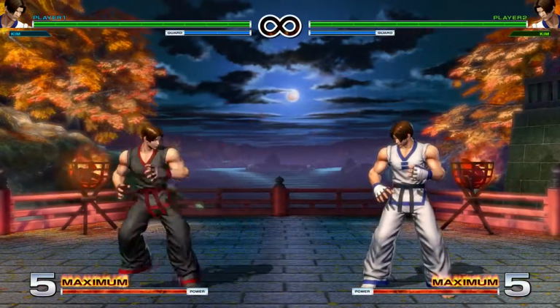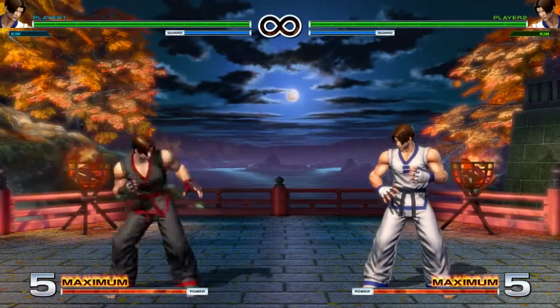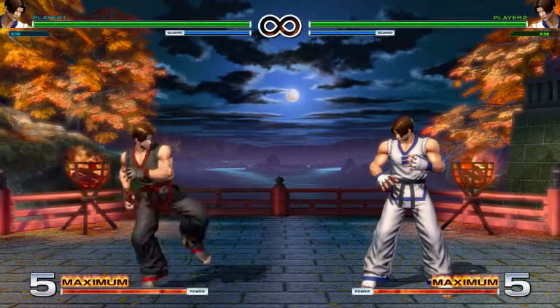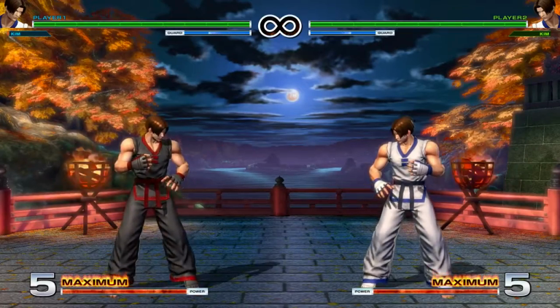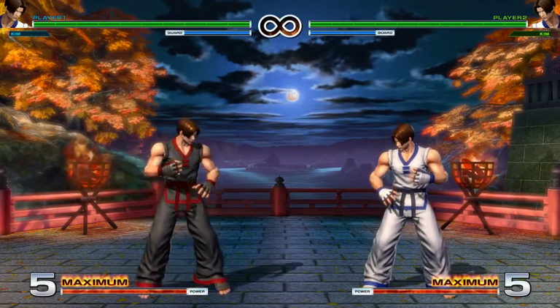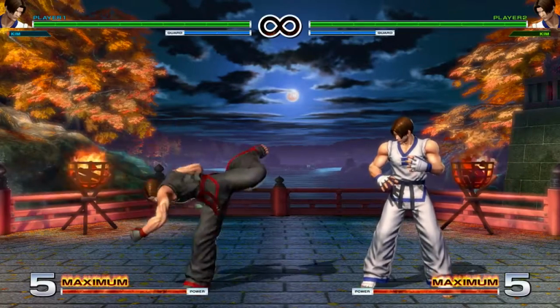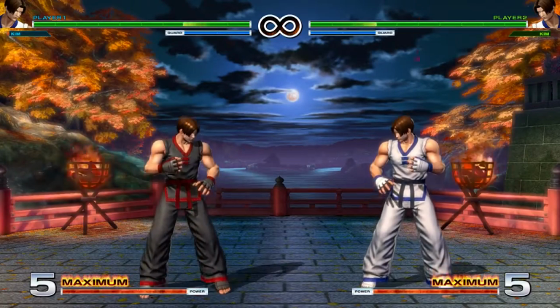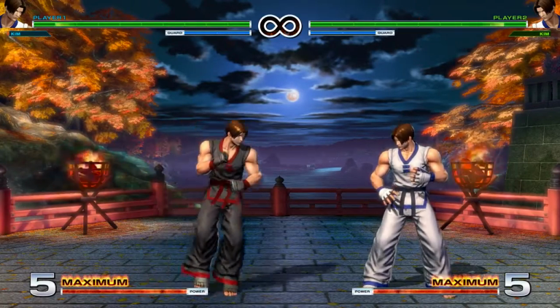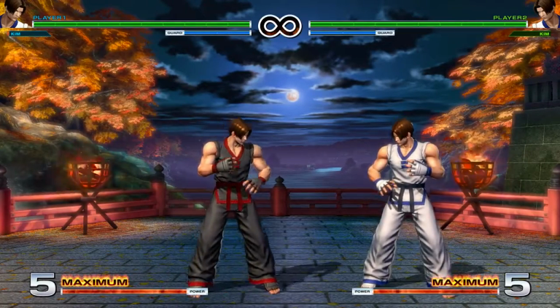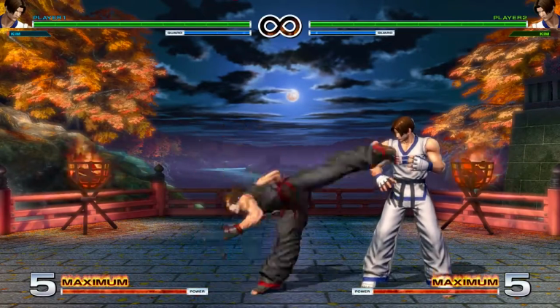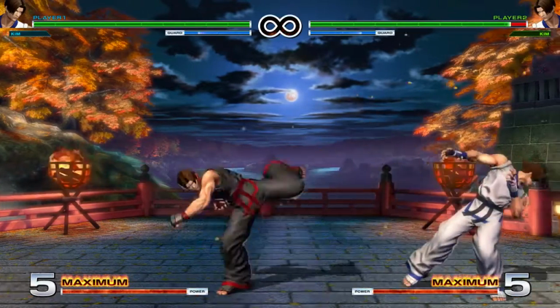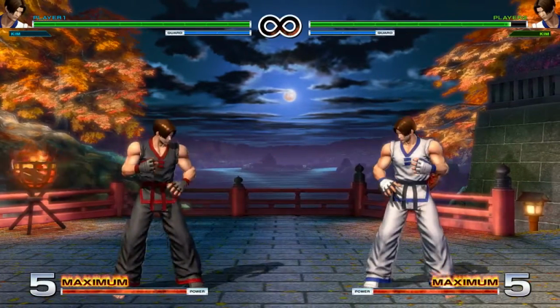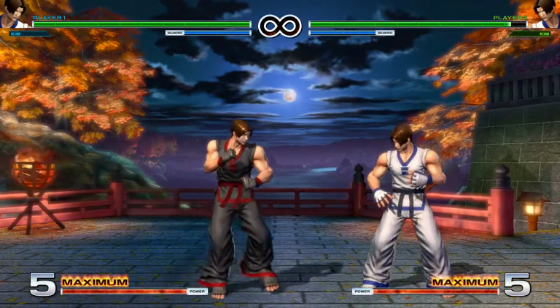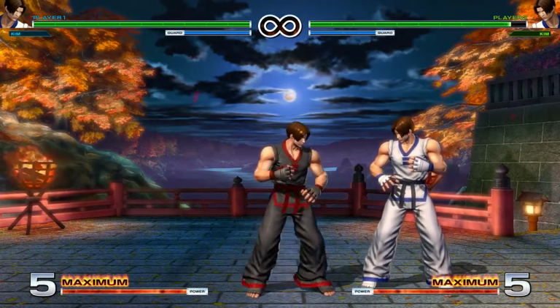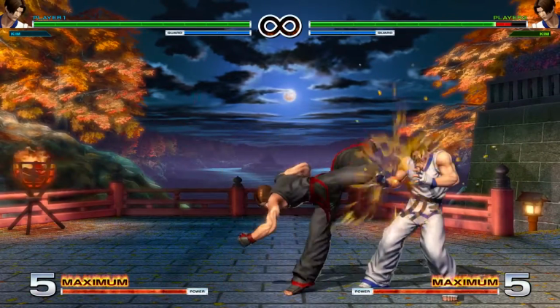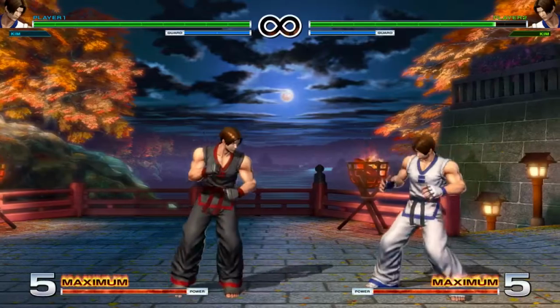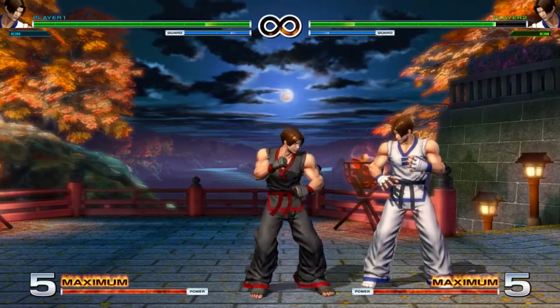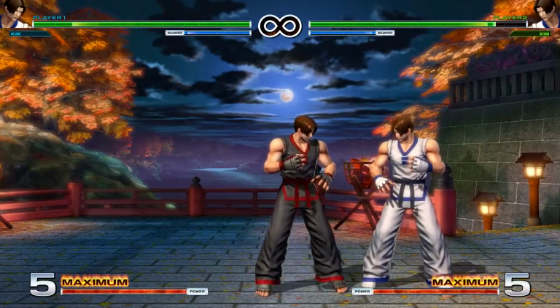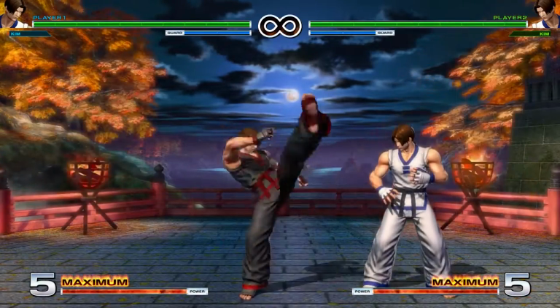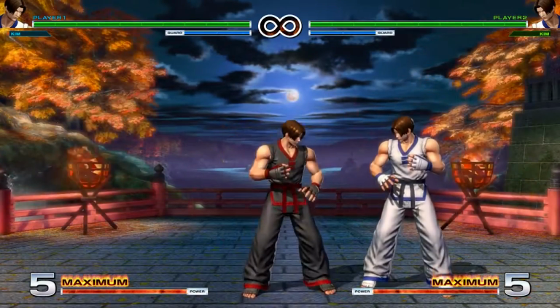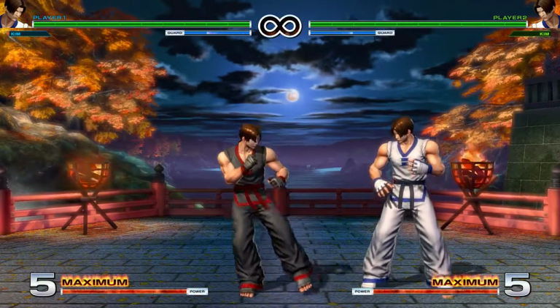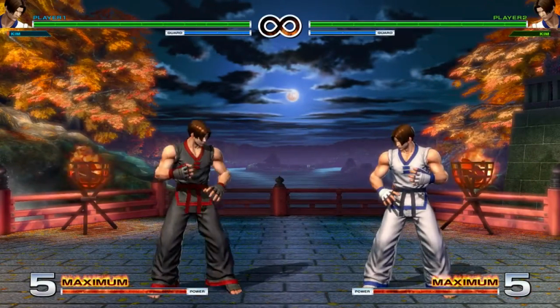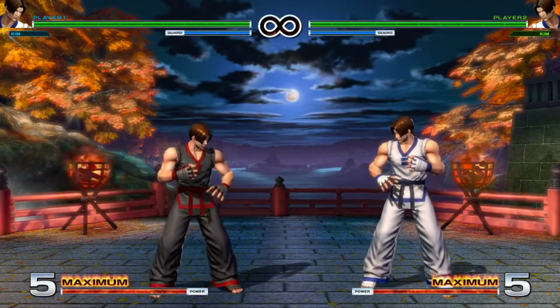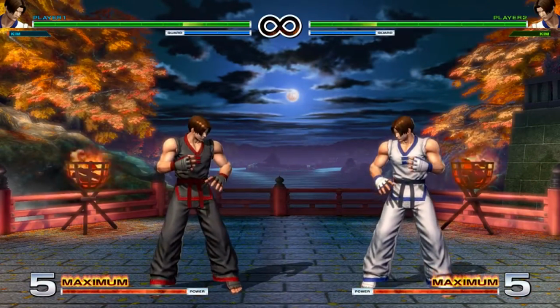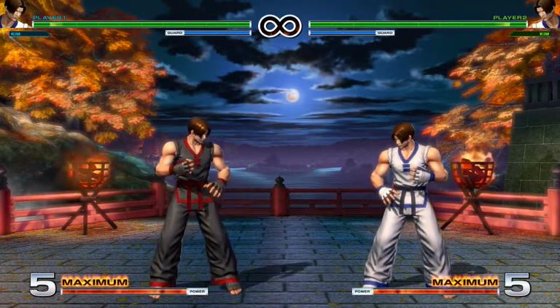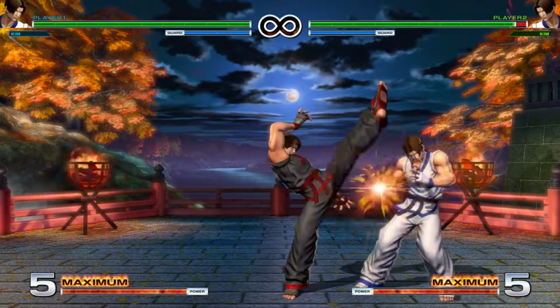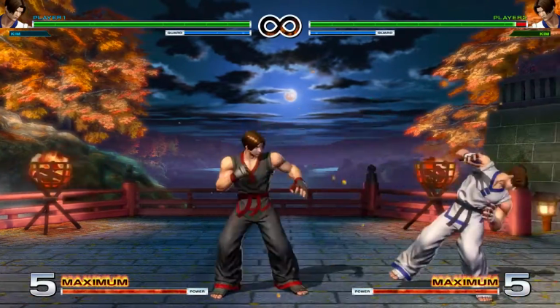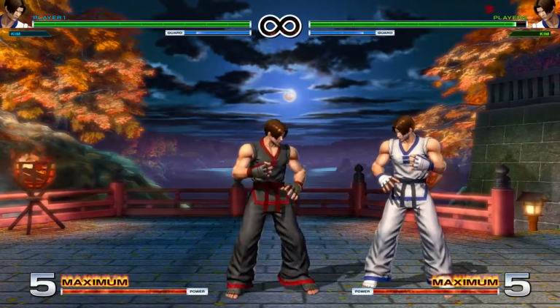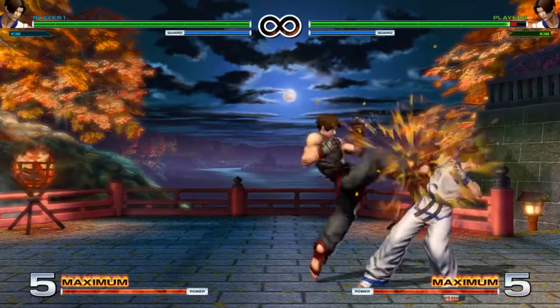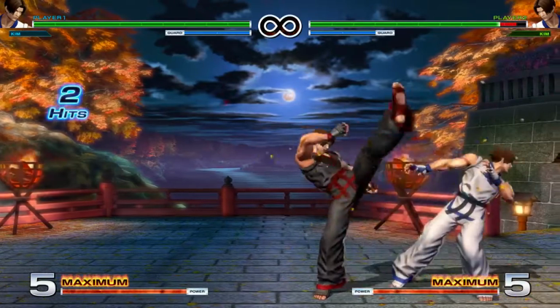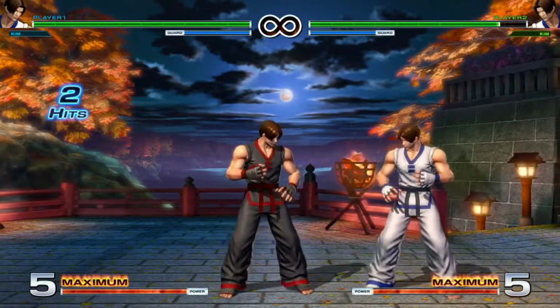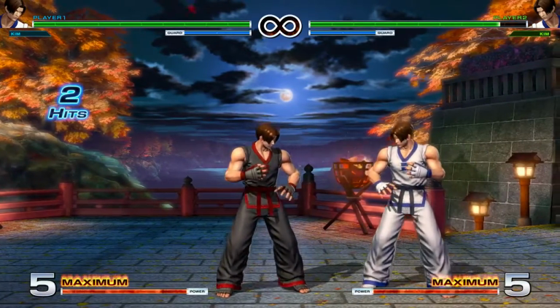Far Heavy Punch is a mid, and we block both Crouching or Standing. It's a little bit plus on block, but I don't believe you can Super or Special cancel it. Far Heavy Kick is a mid, and we block both Crouching or Standing. As you can see, if you land it, it's two hits.